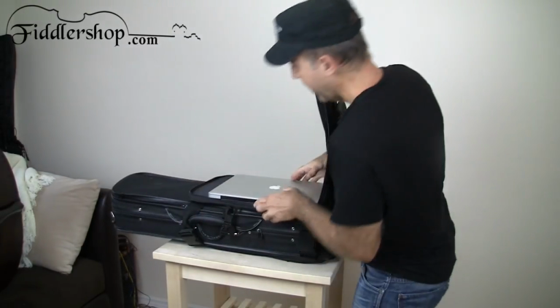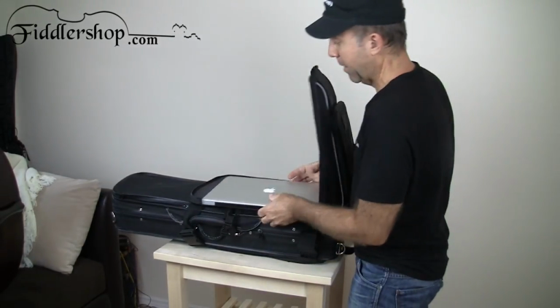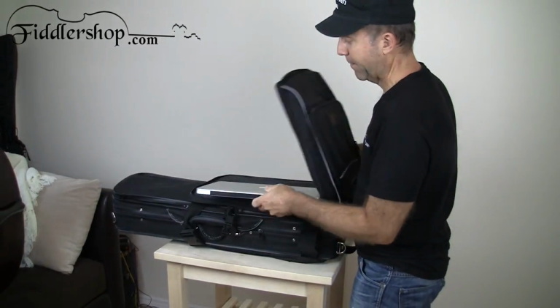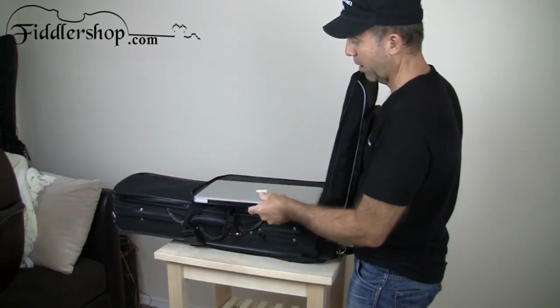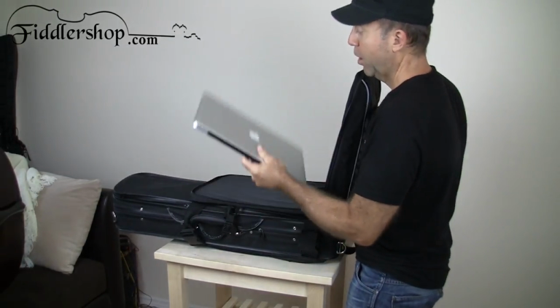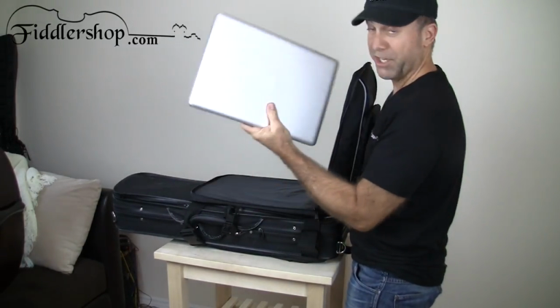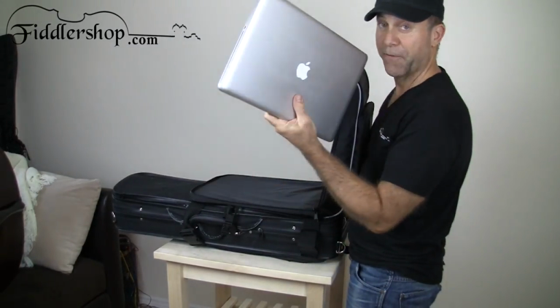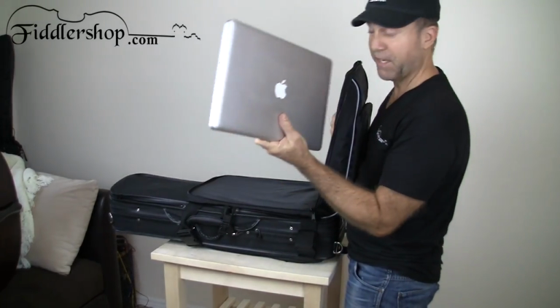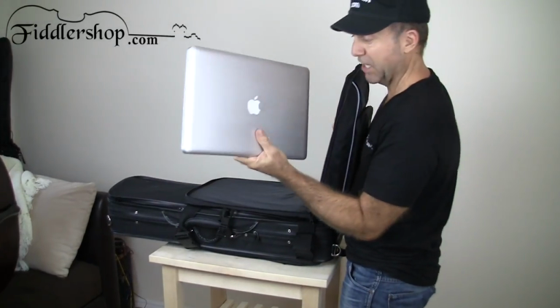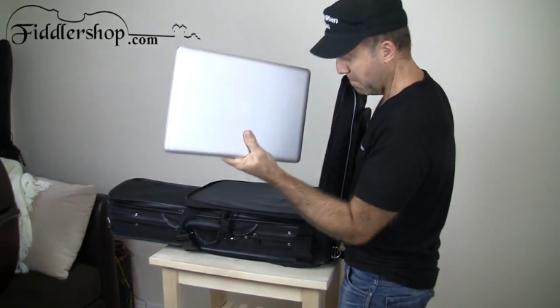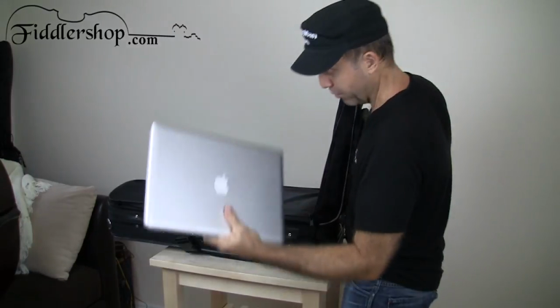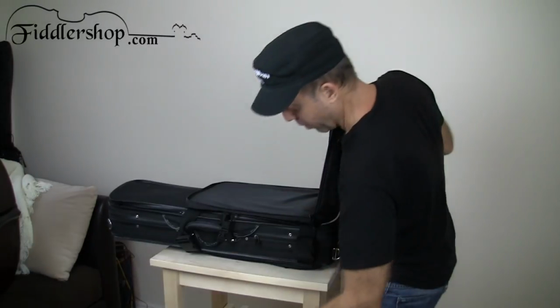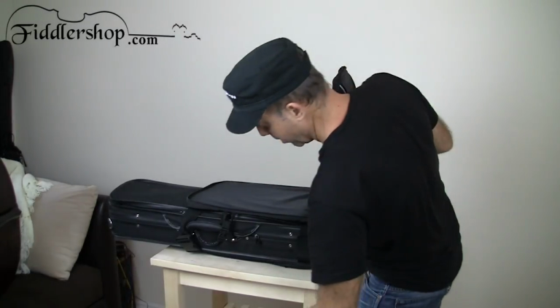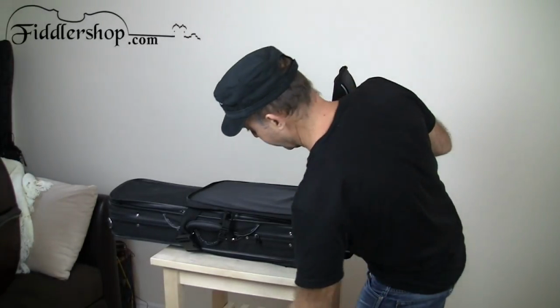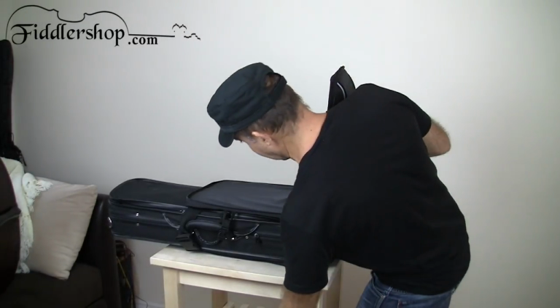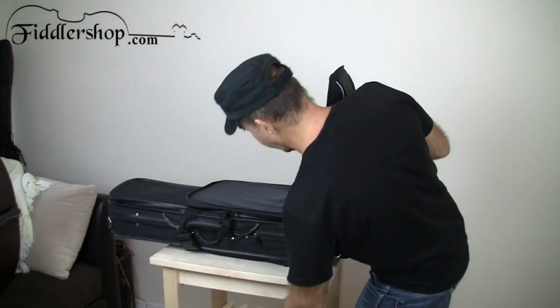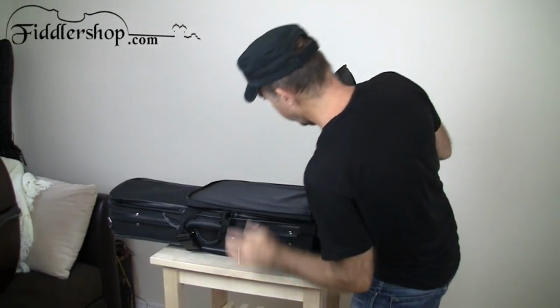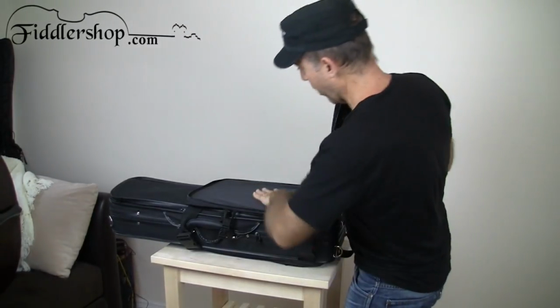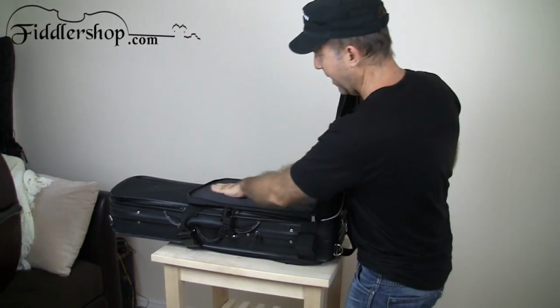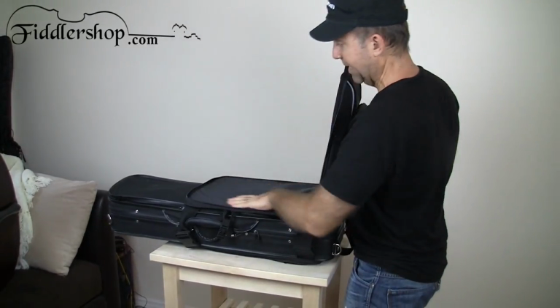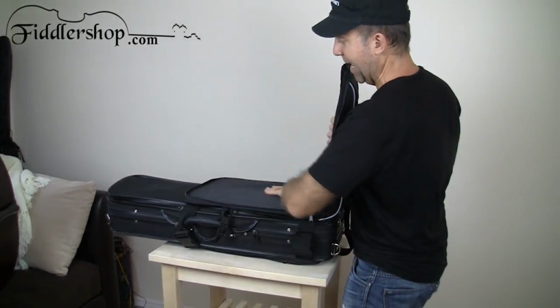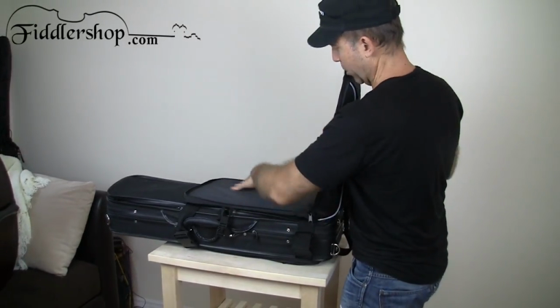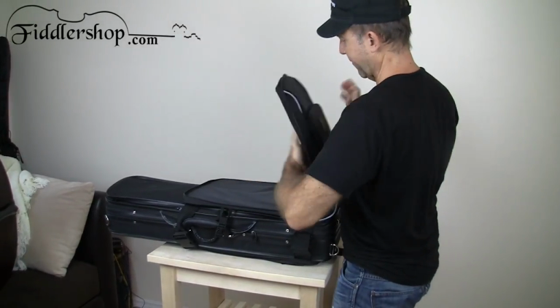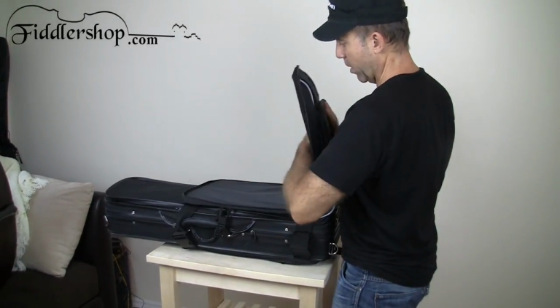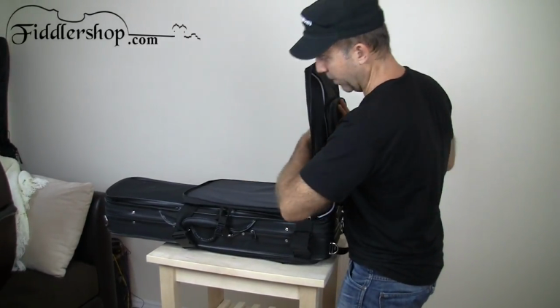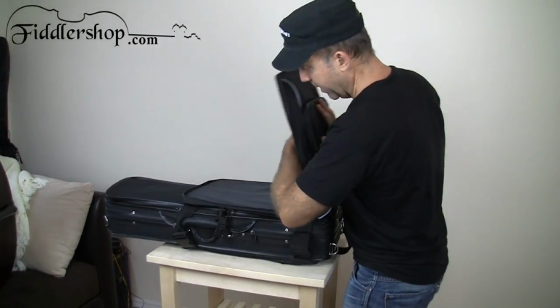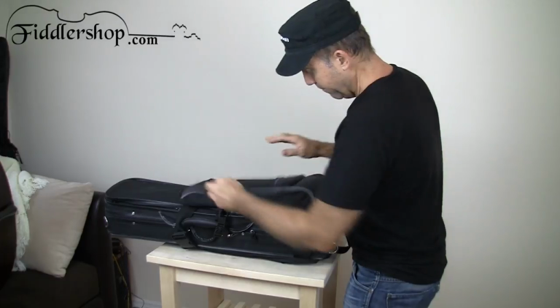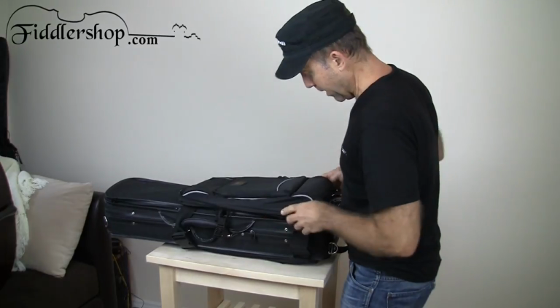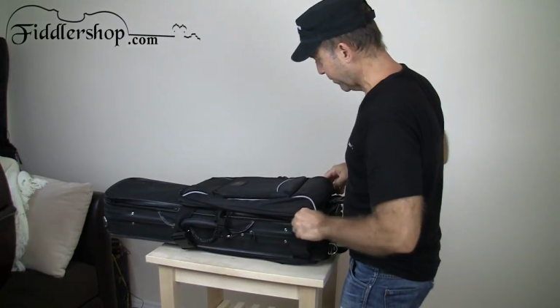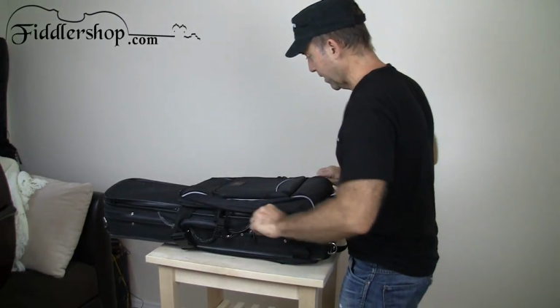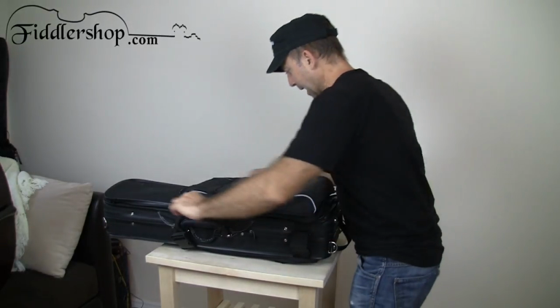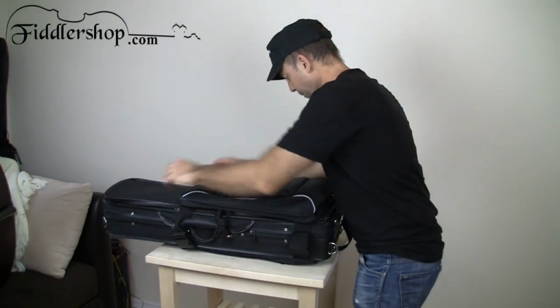And my laptop, which is a 15-inch MacBook Pro — pretty big and heavy — no problem. And it's padded so I don't have to worry about my laptop getting banged up.